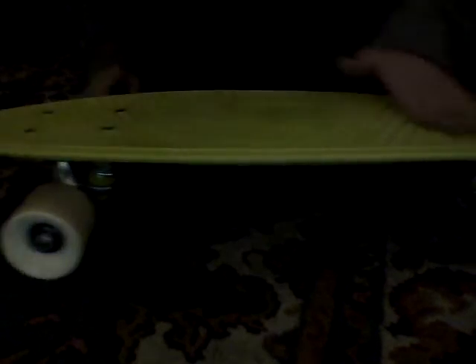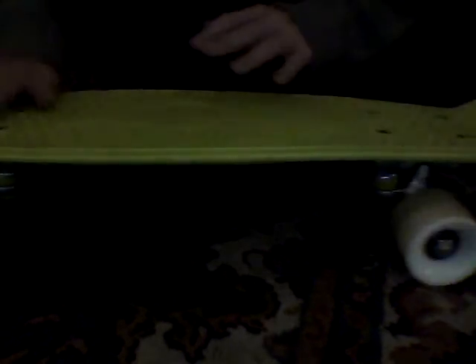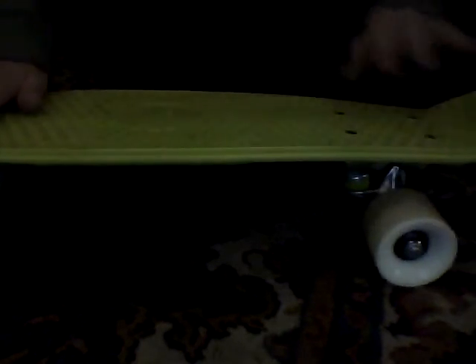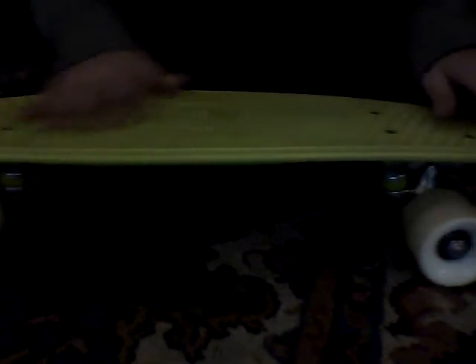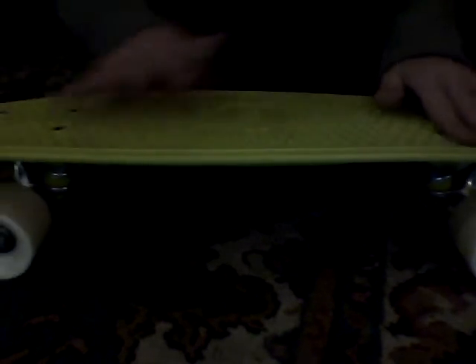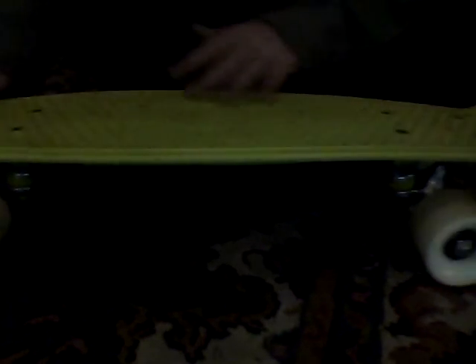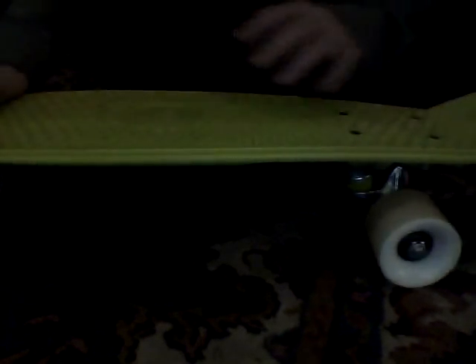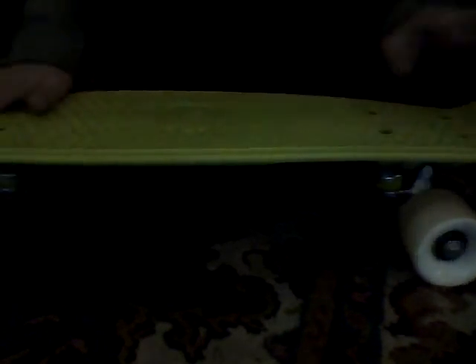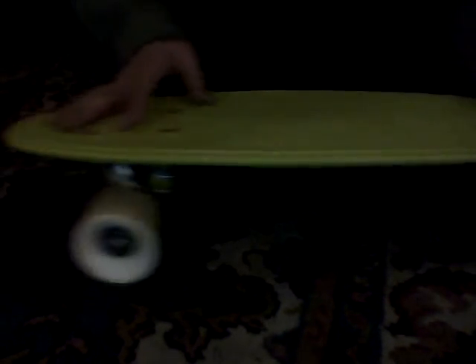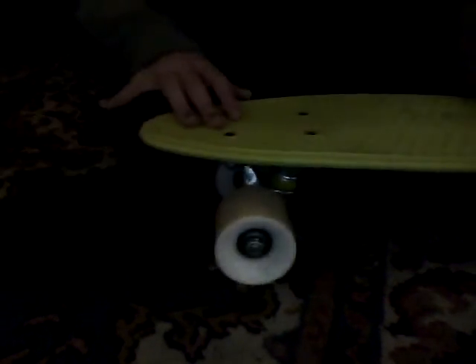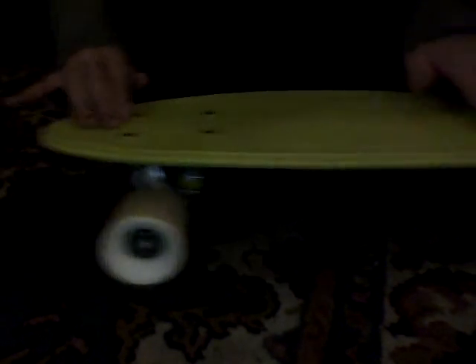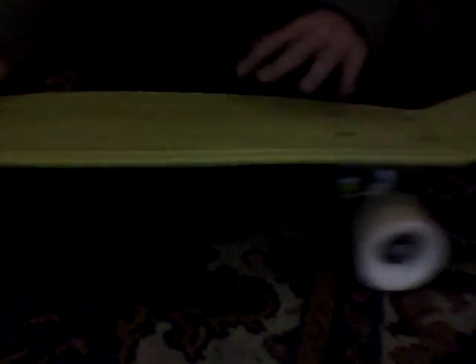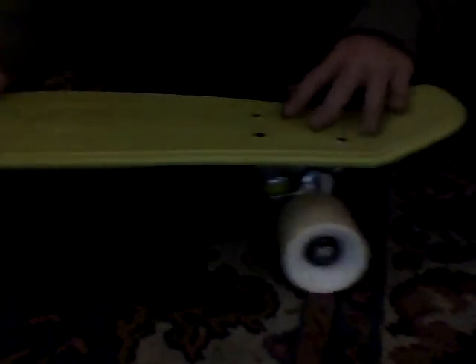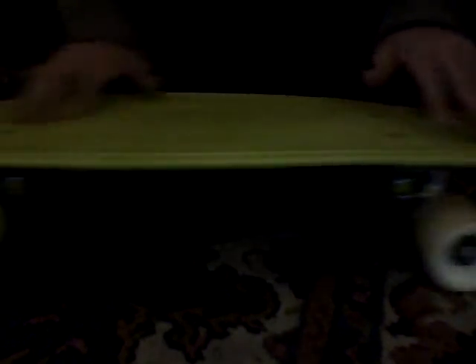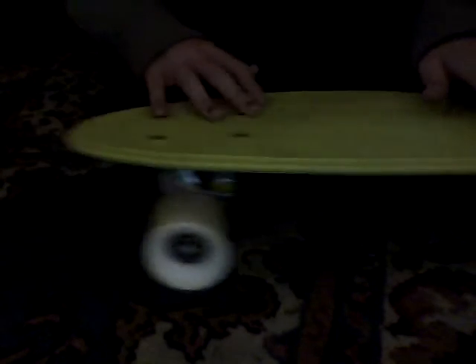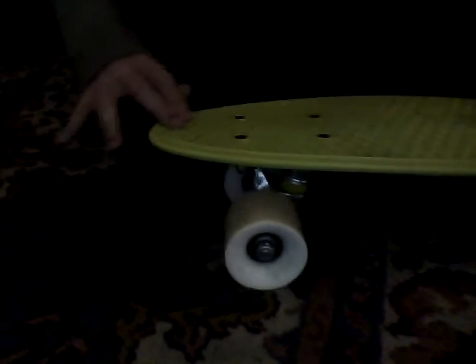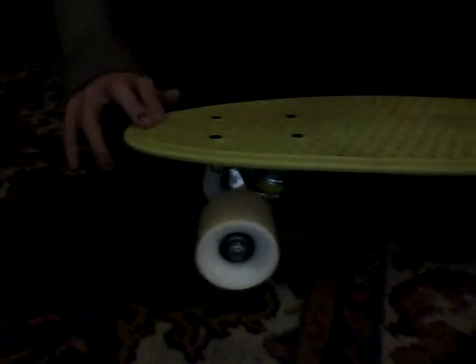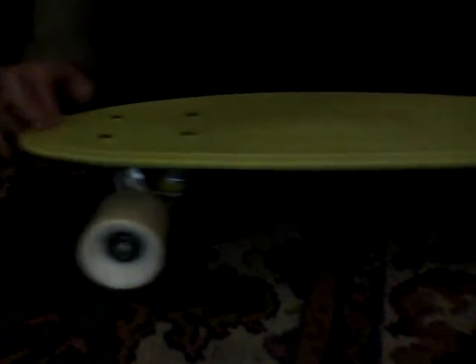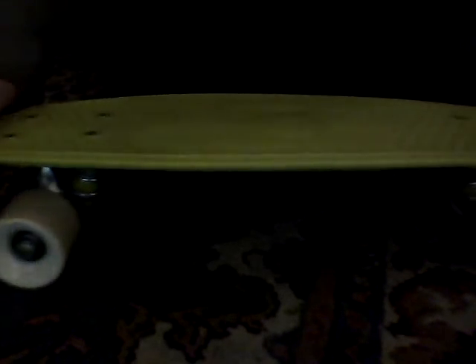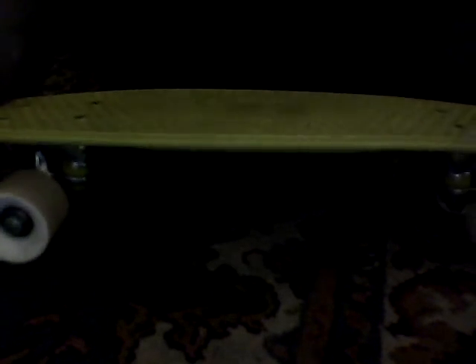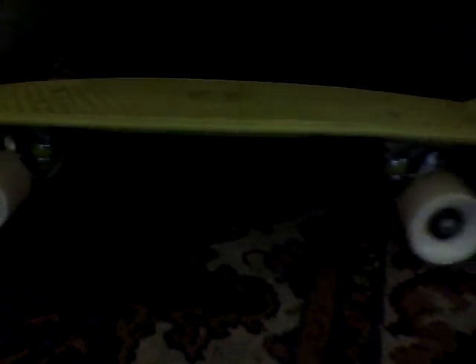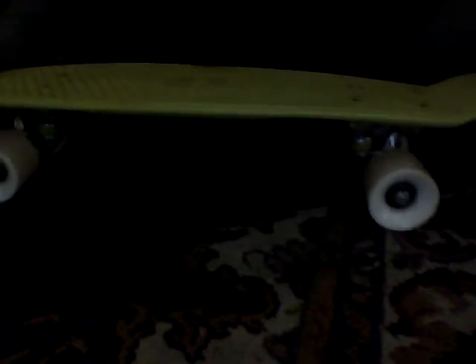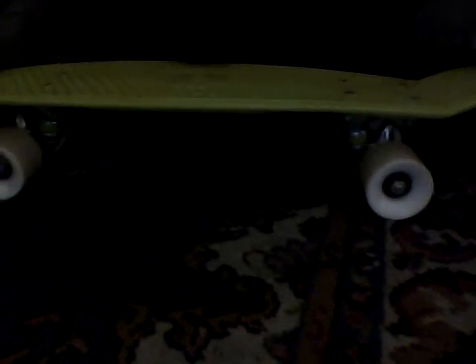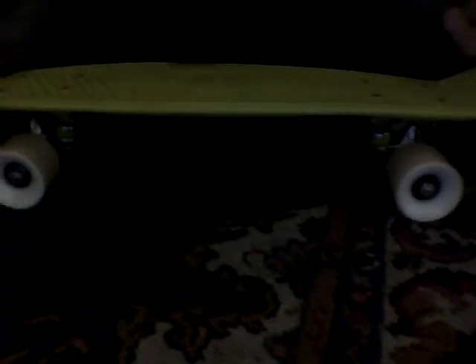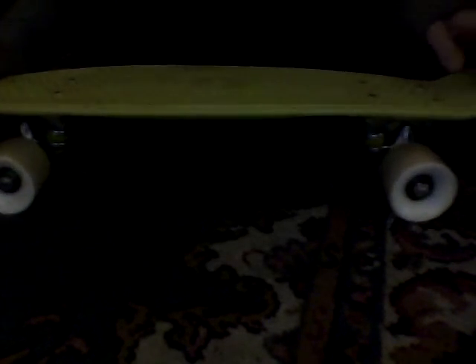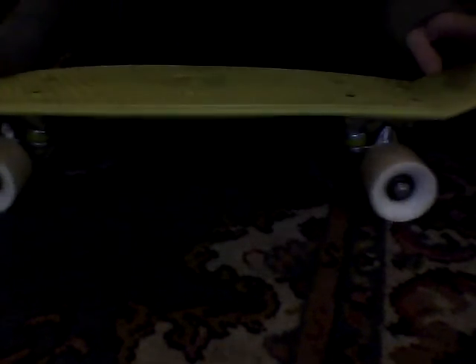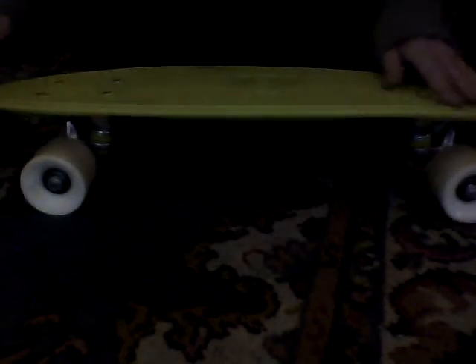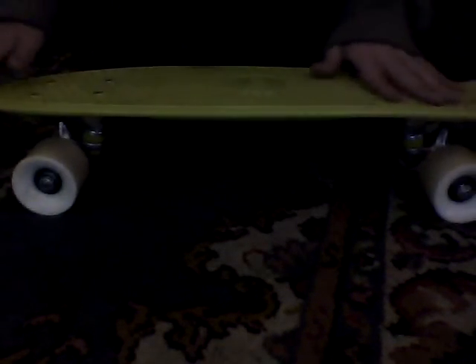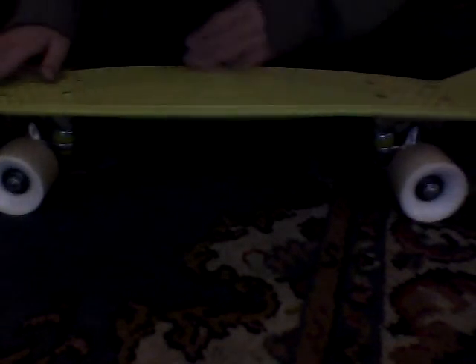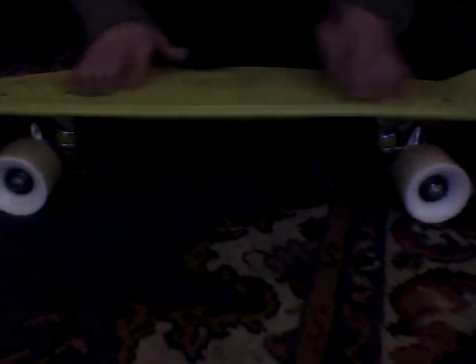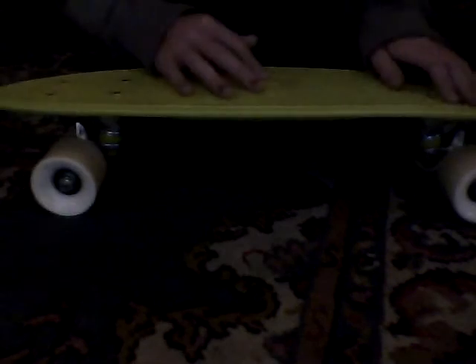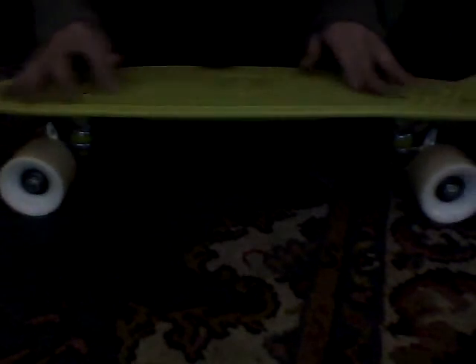I got mine from skateparks.com. I highly recommend getting one from skateparks.com with the express shipping, because it comes in like two days, which is pretty awesome.